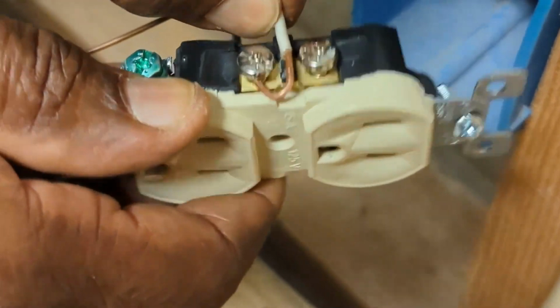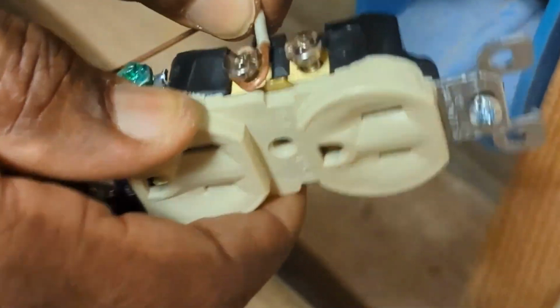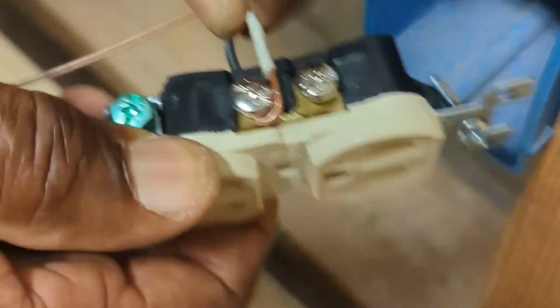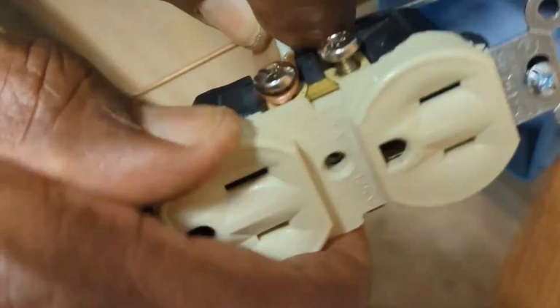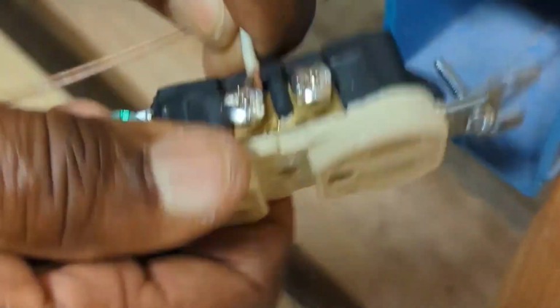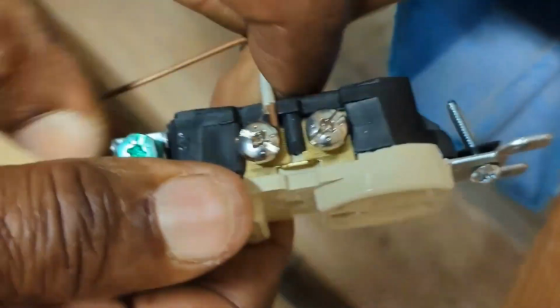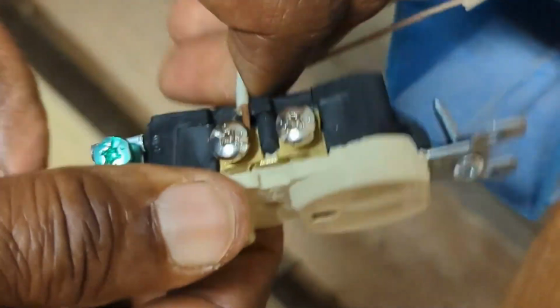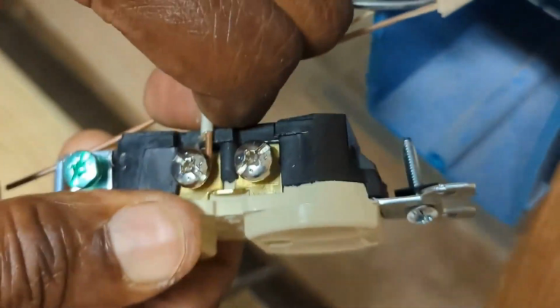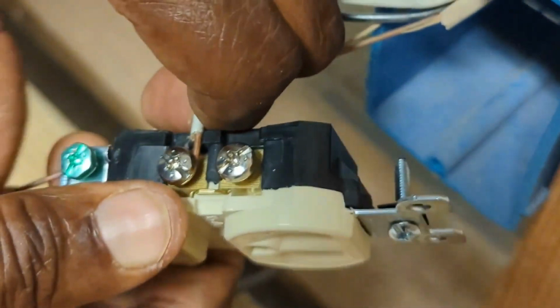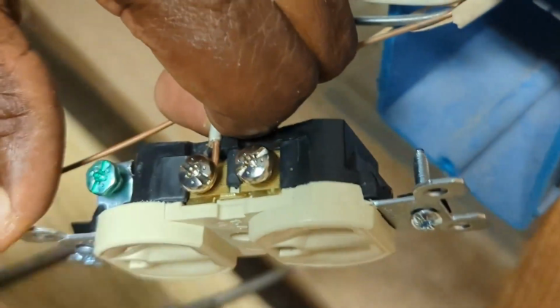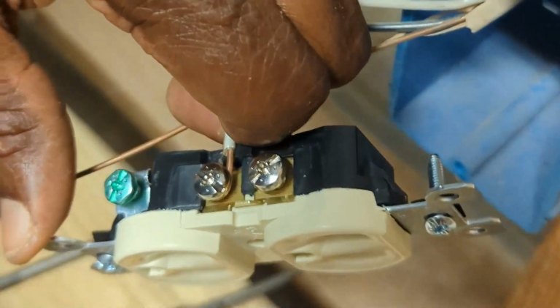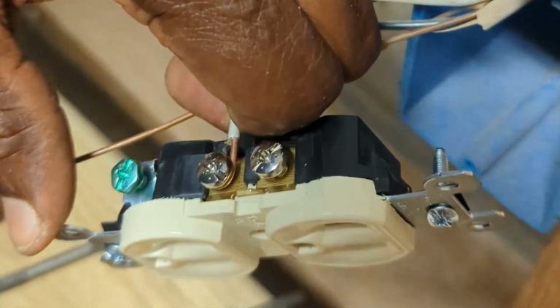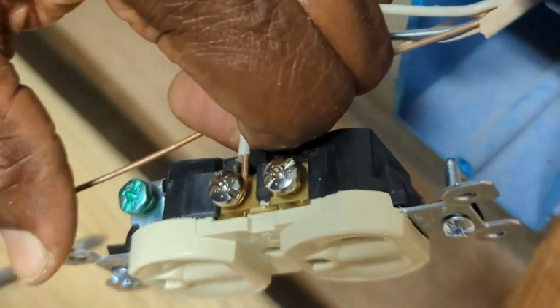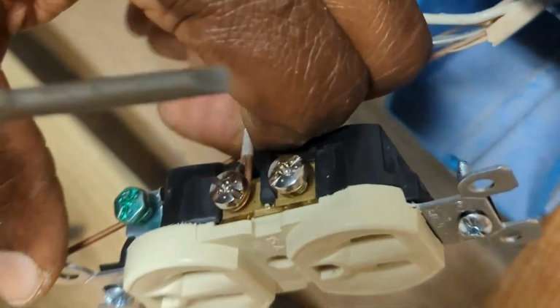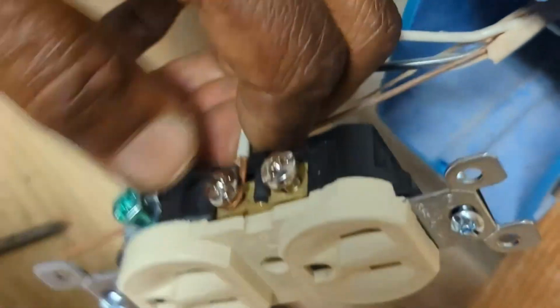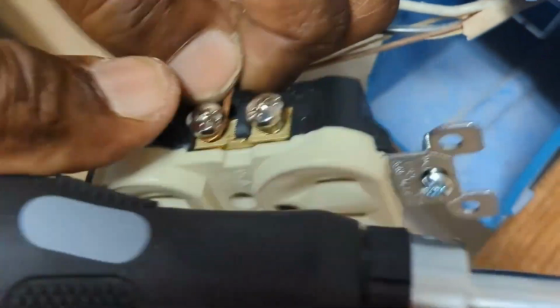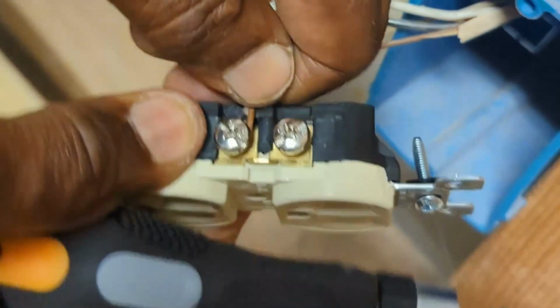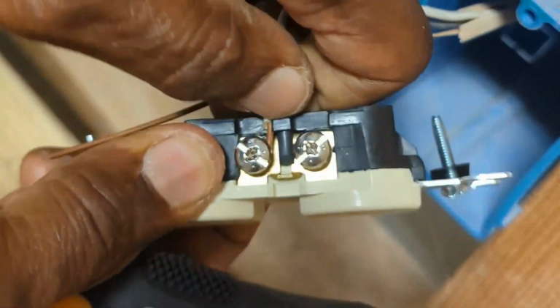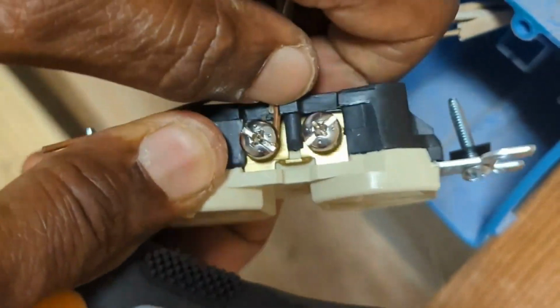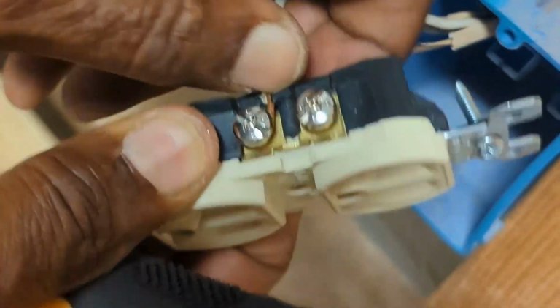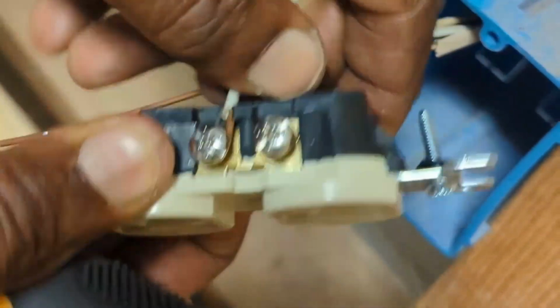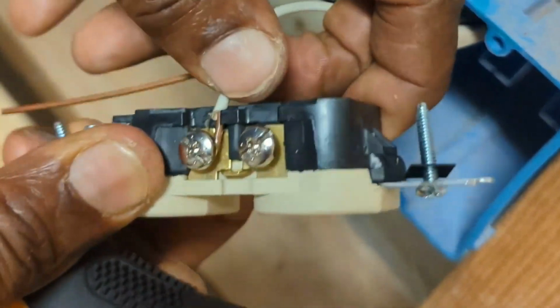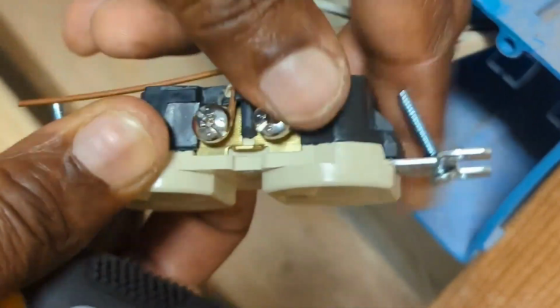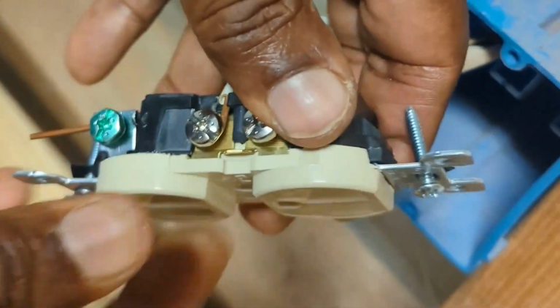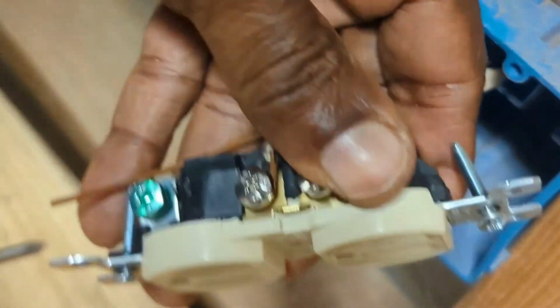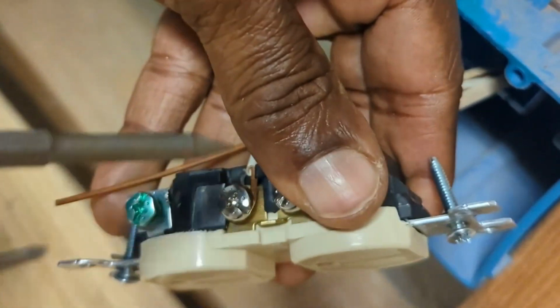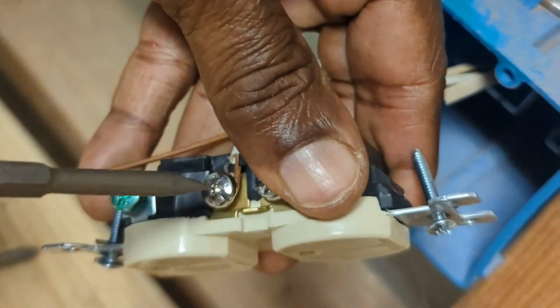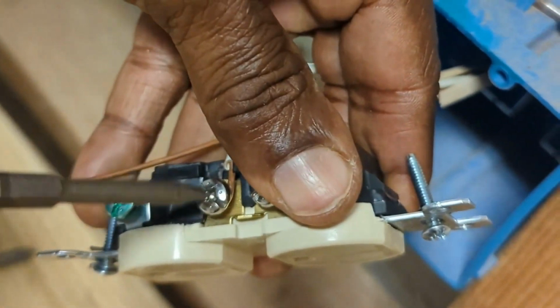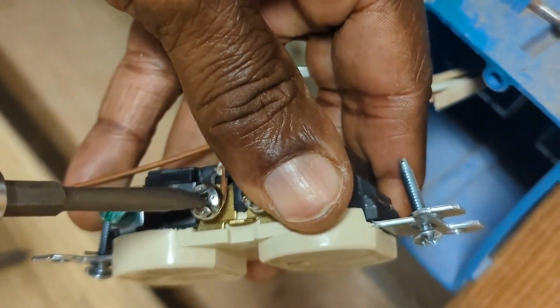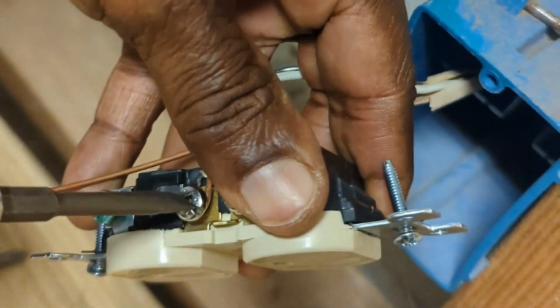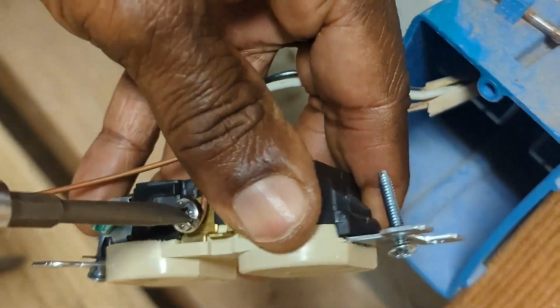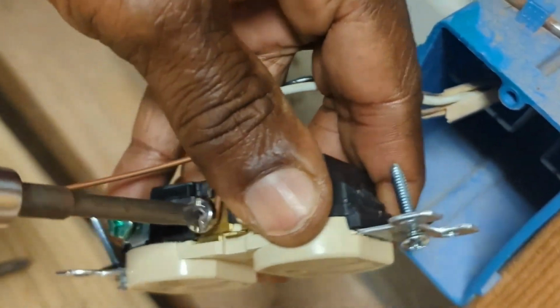The white wire is for the silver colored screw, as shown. Attach it. Always tighten in the direction of the open end of the hook, as shown.